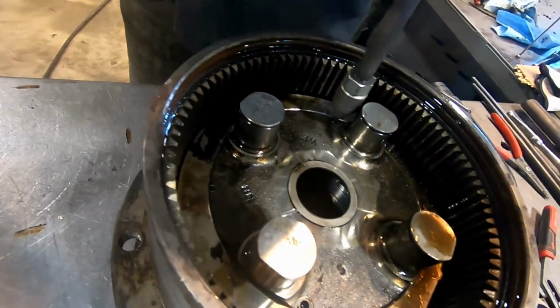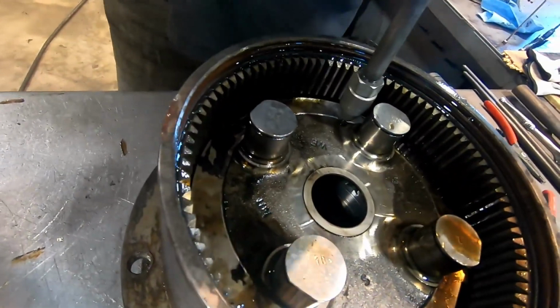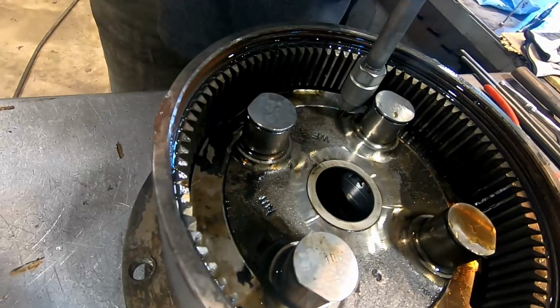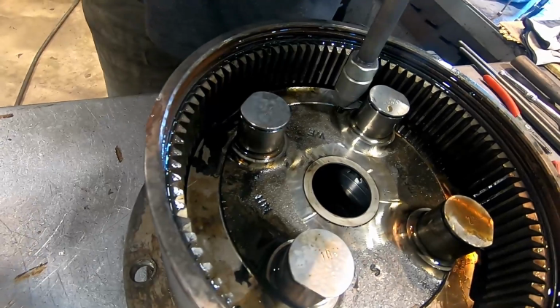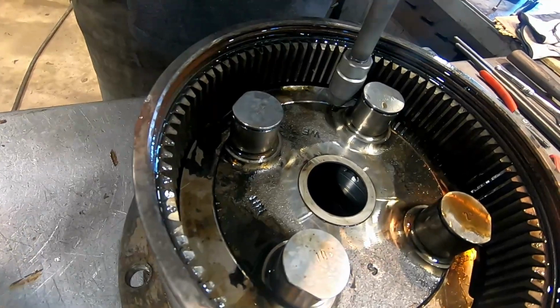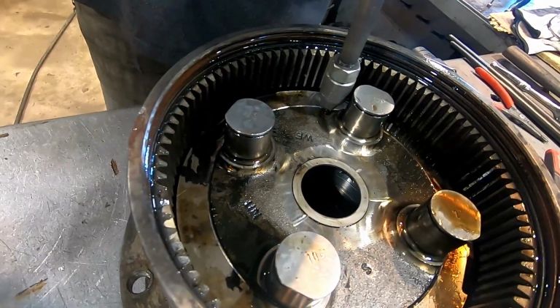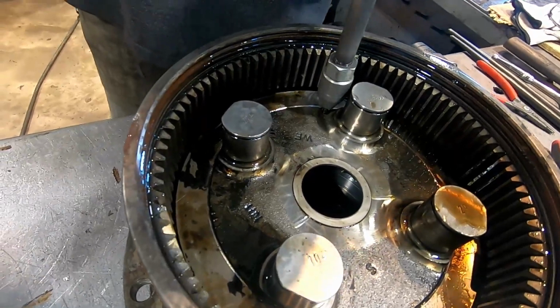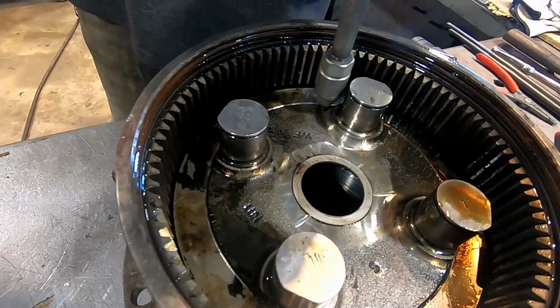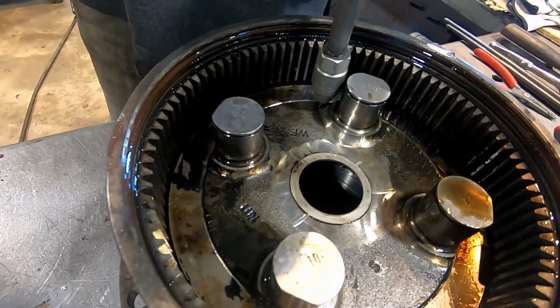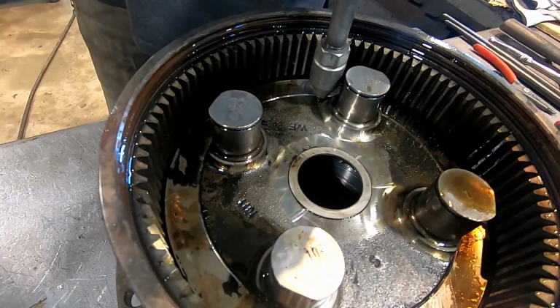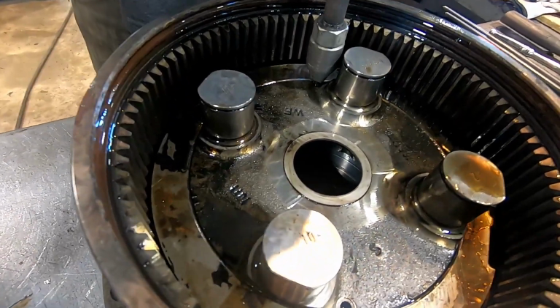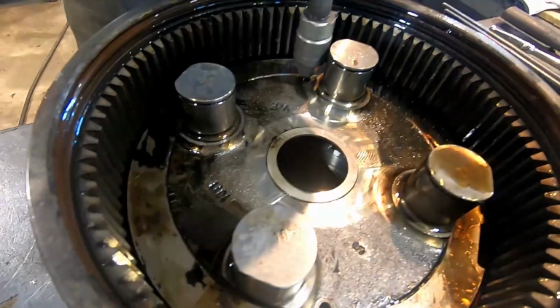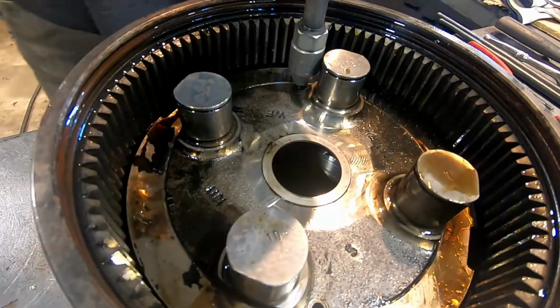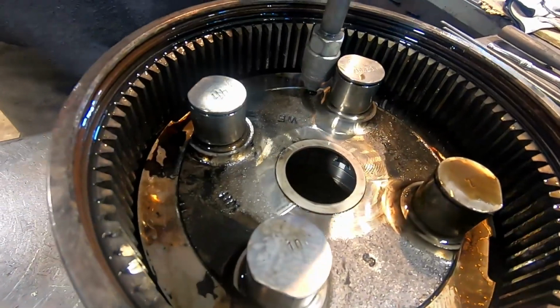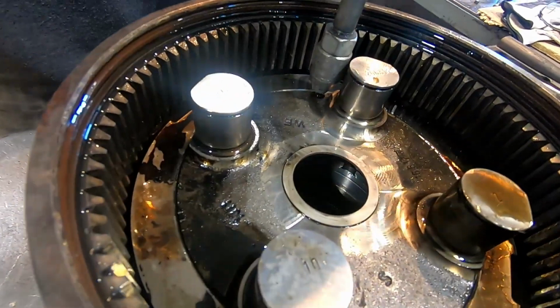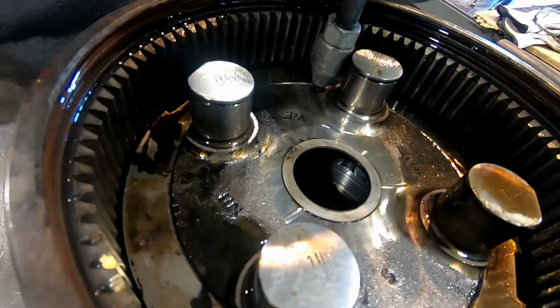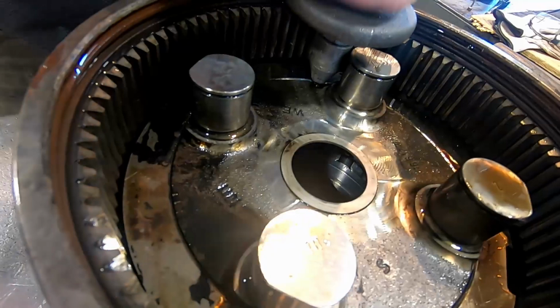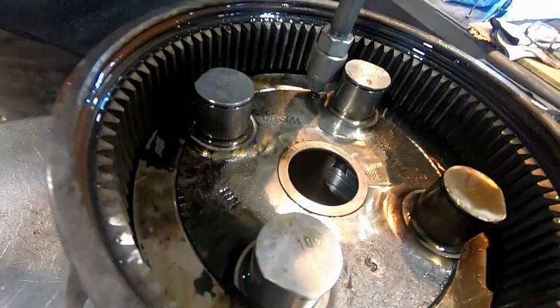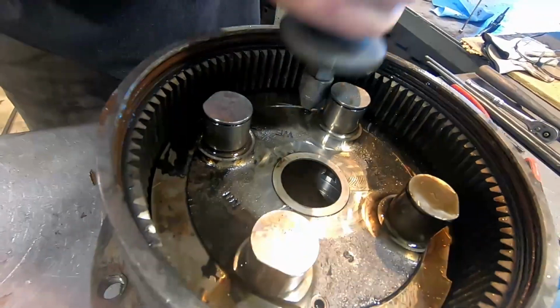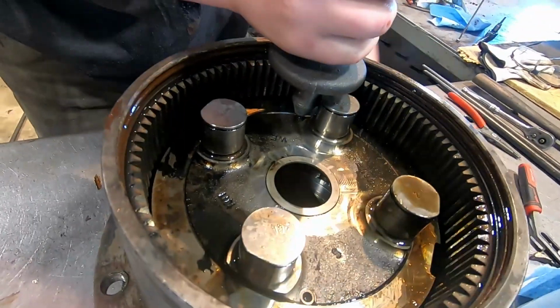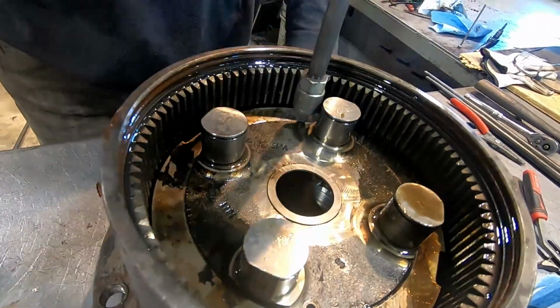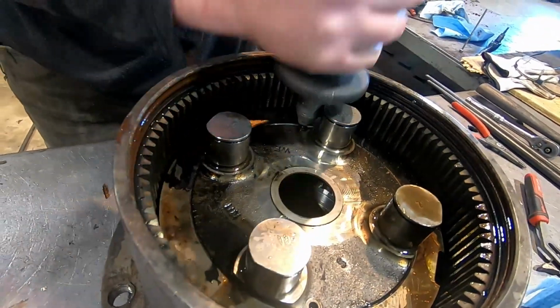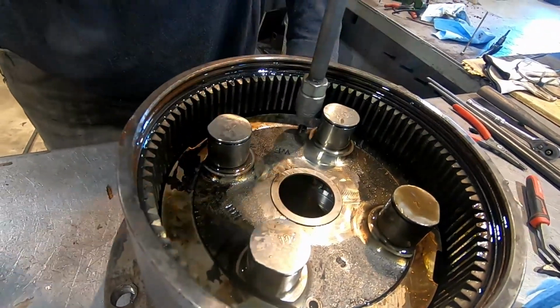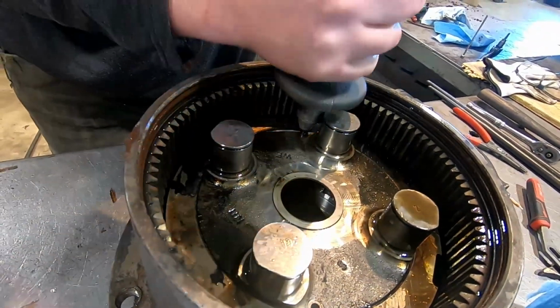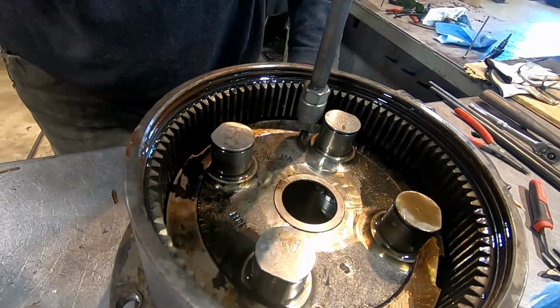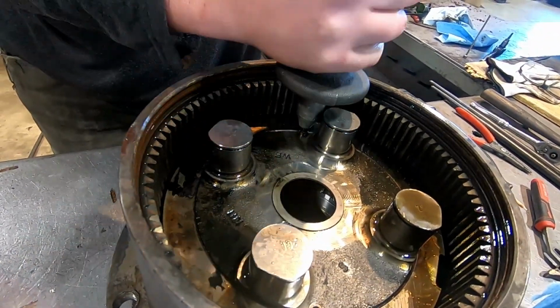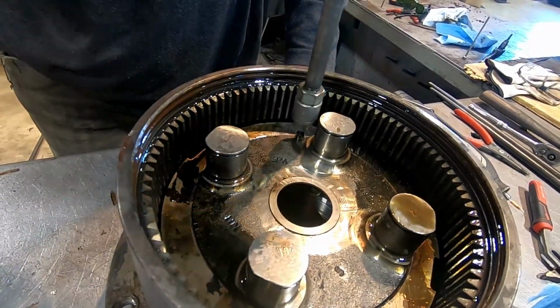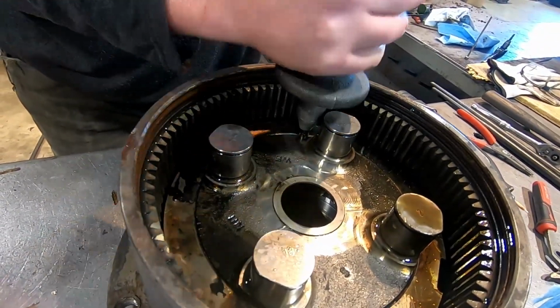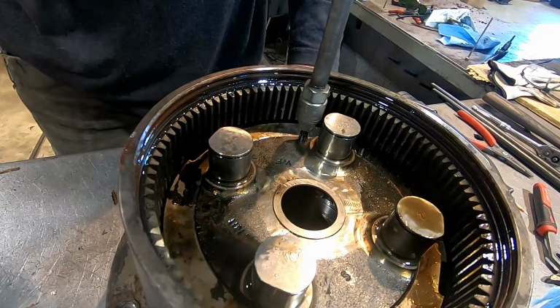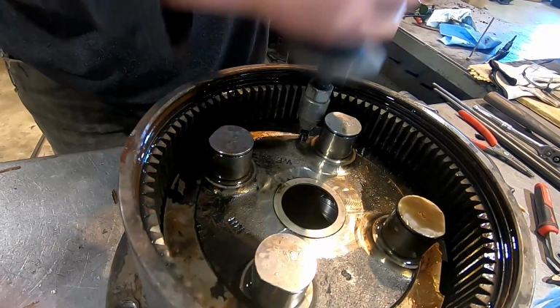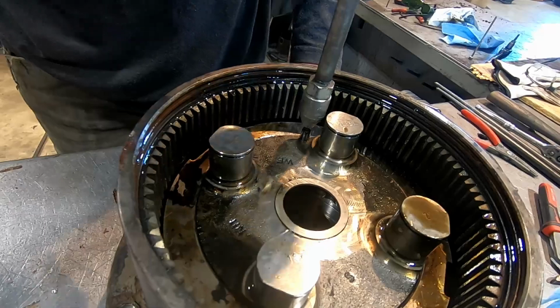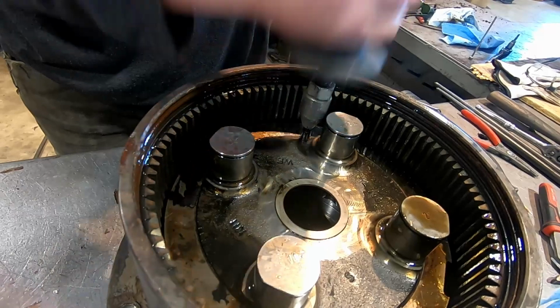What I'm using there is just a regular slide hammer that we've got a 5mm bolt stuck to the end of it. You can see me just tap them out — they don't normally give you too much of a fuss coming out.